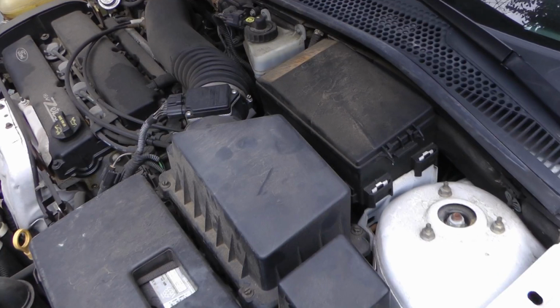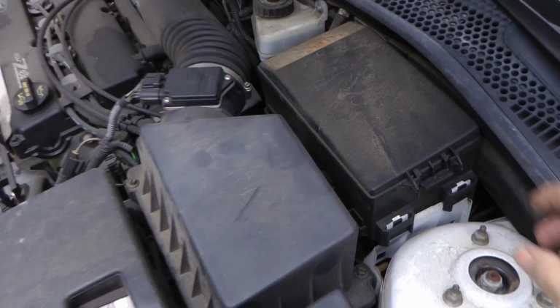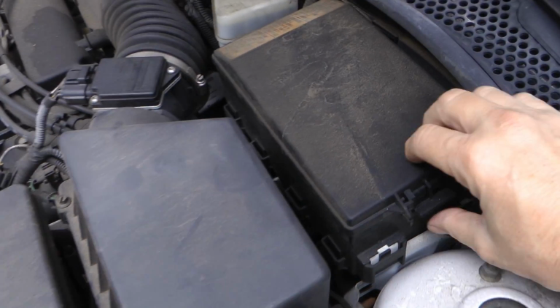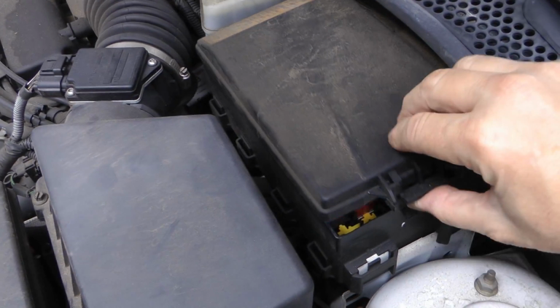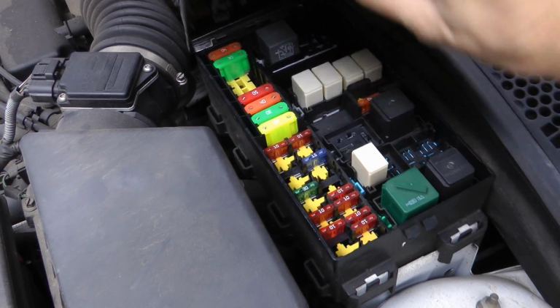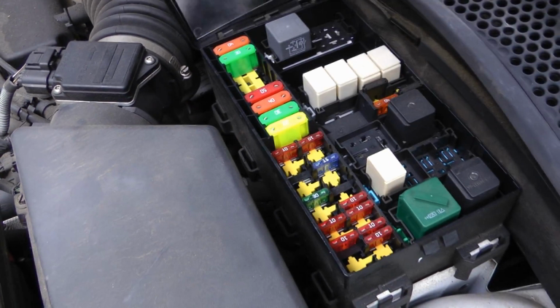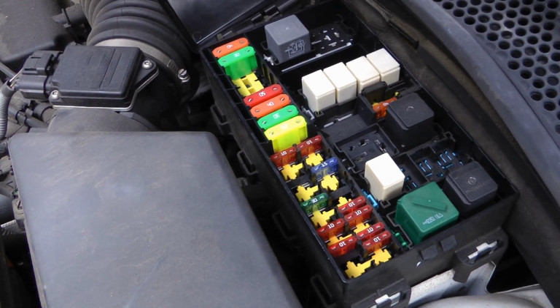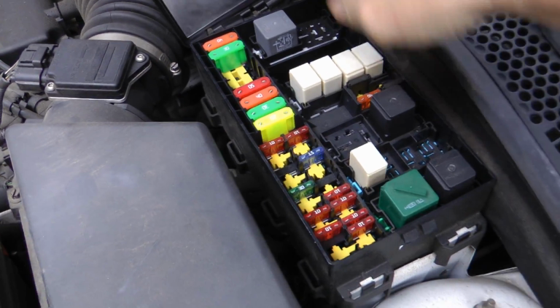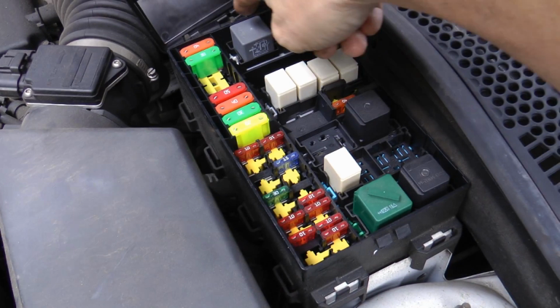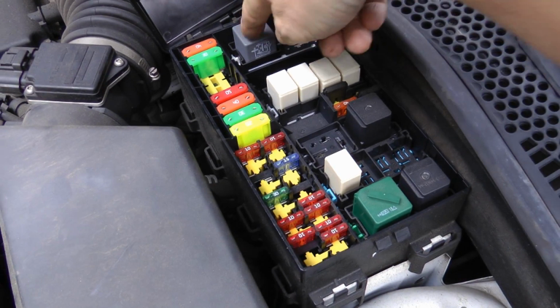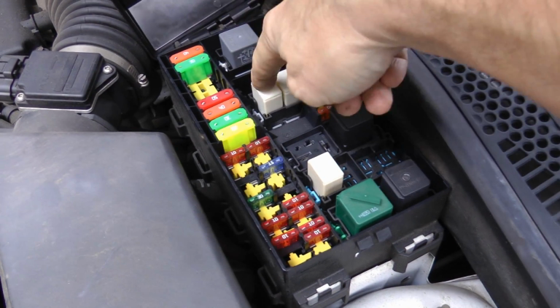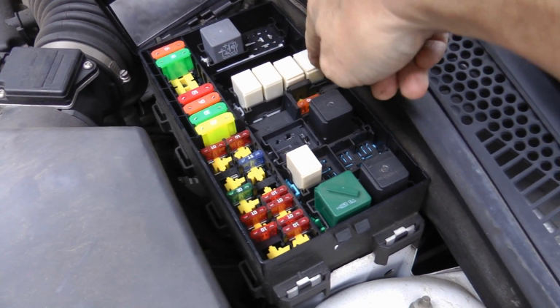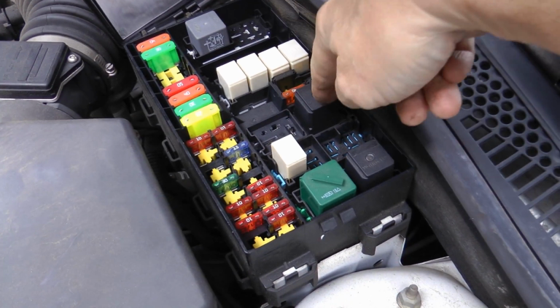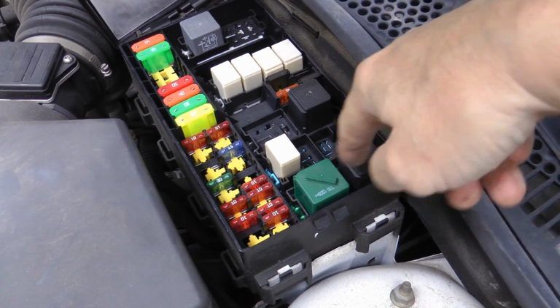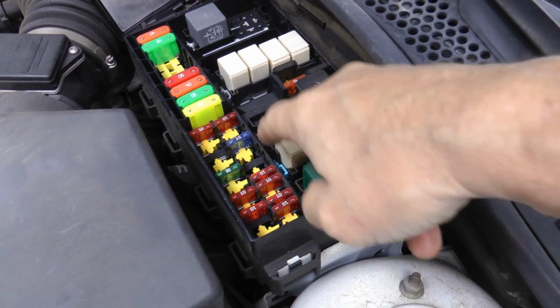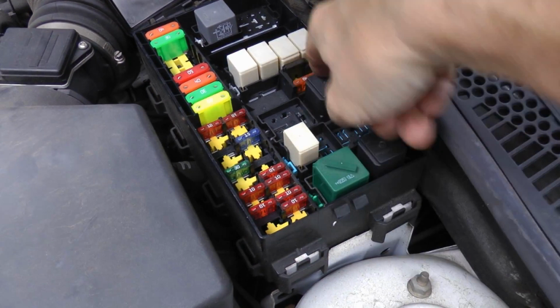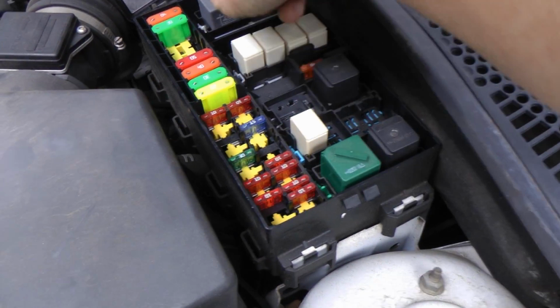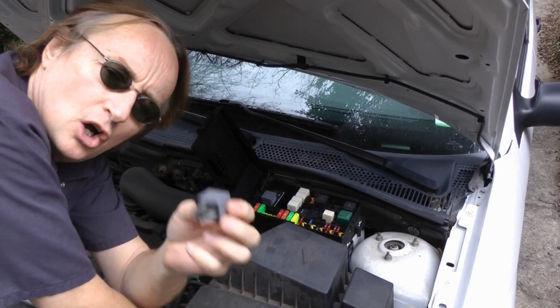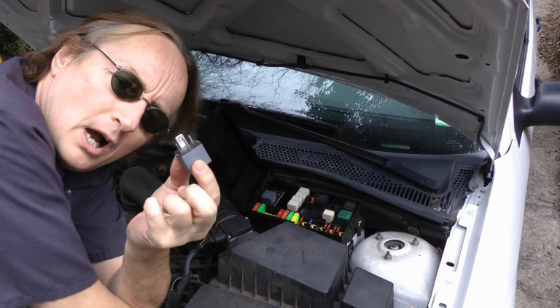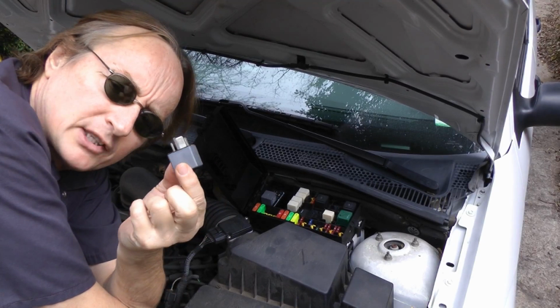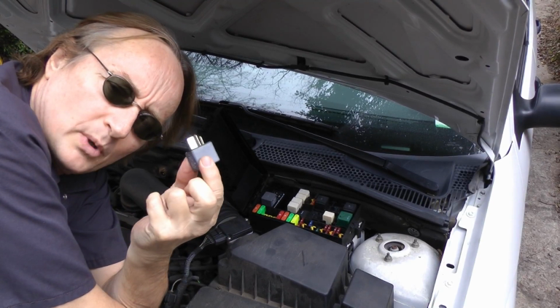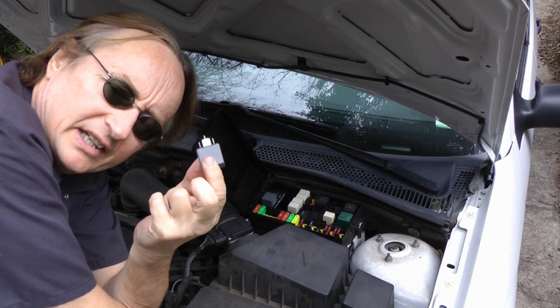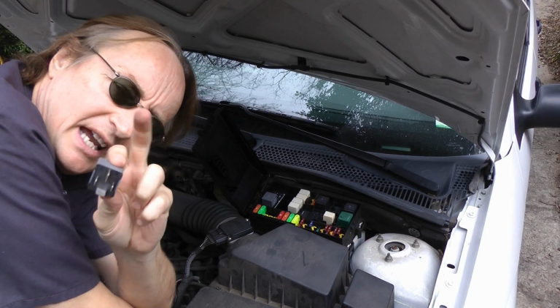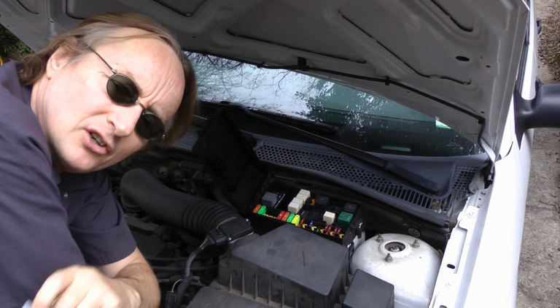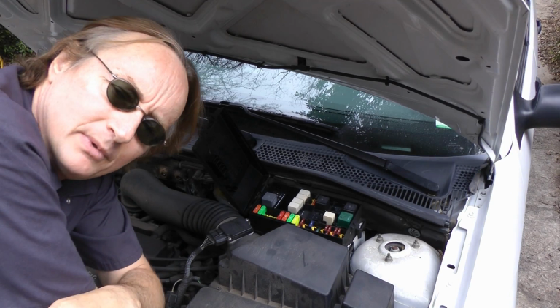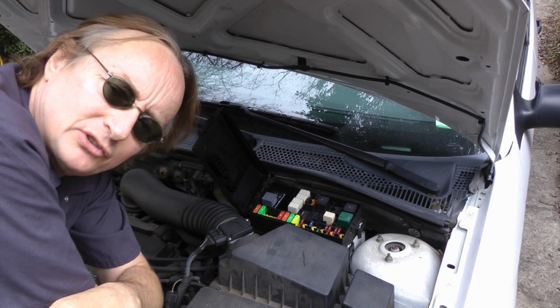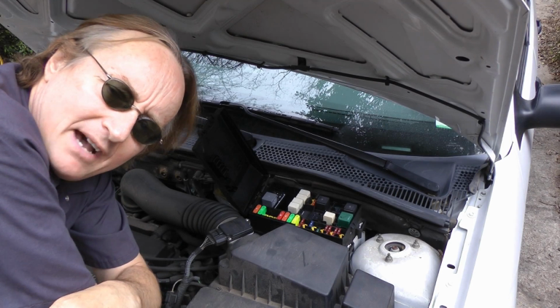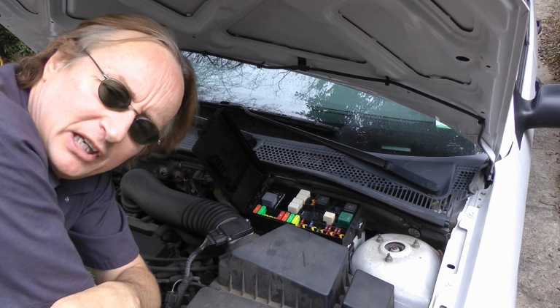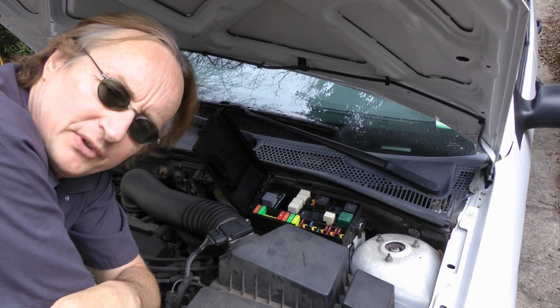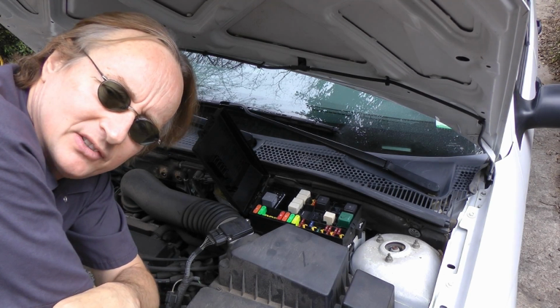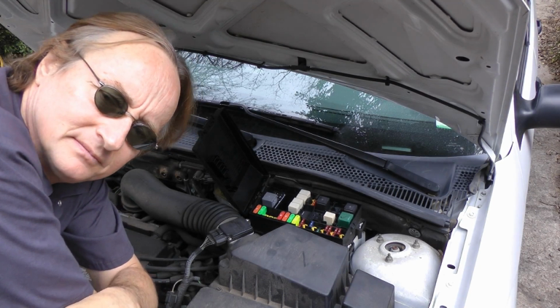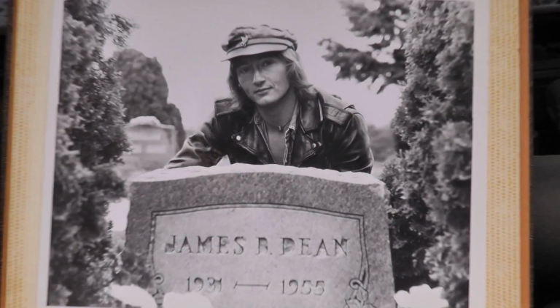Now if you look in a fuse box in a modern car, you're going to see a whole bunch of these rectangular shaped things. They're all electrical relays, and cars didn't really used to have them in the olden days.